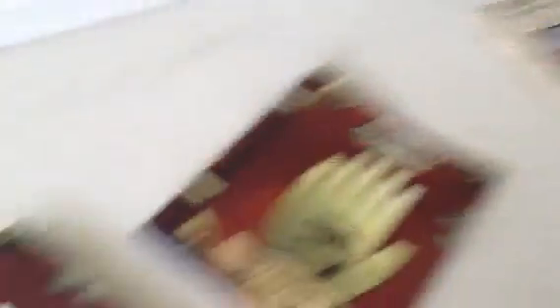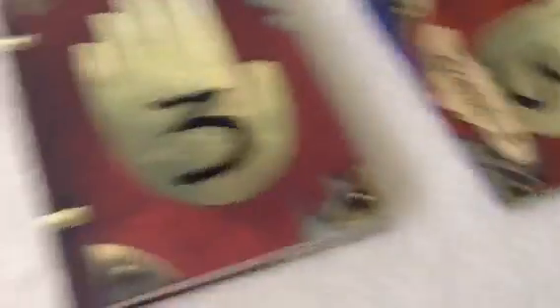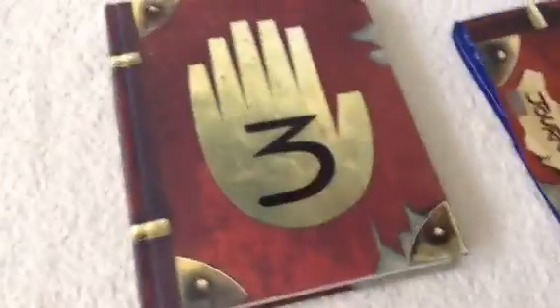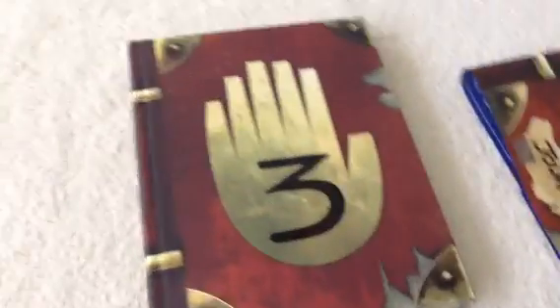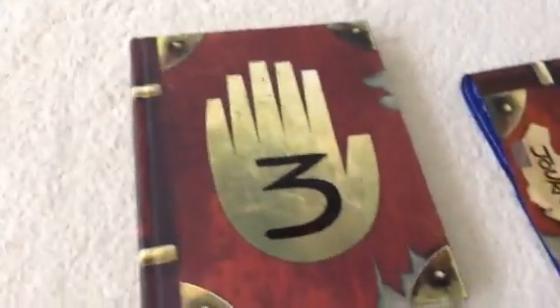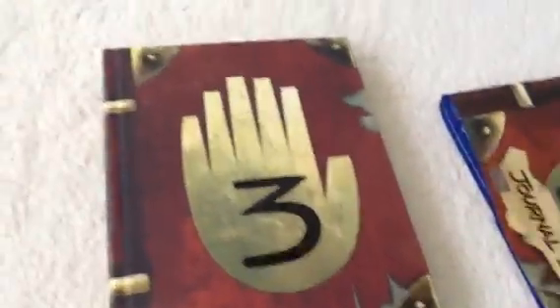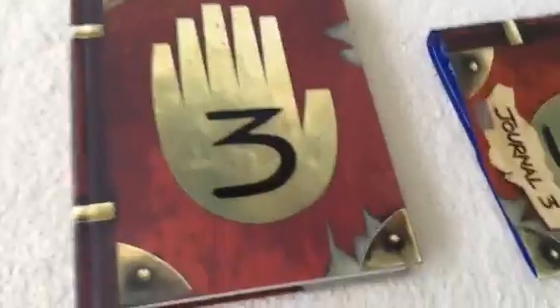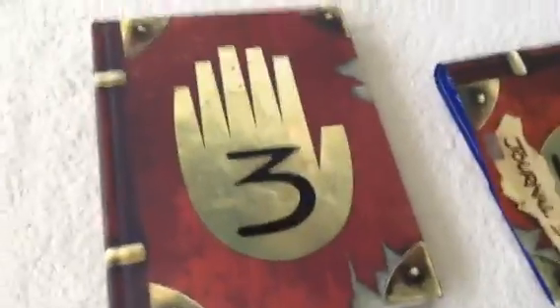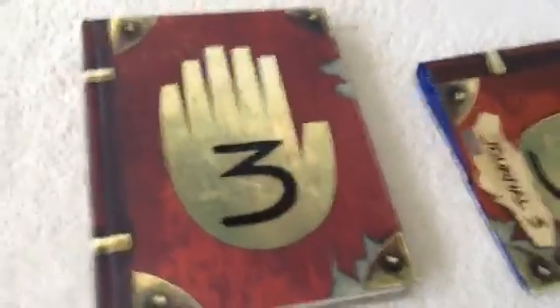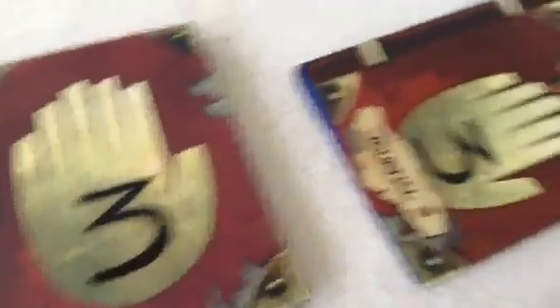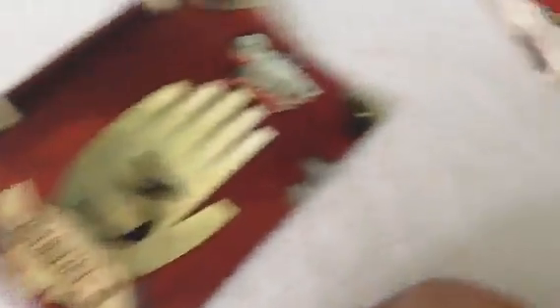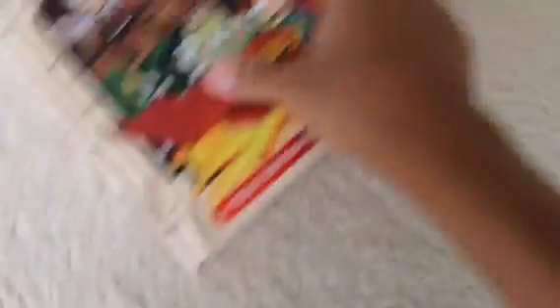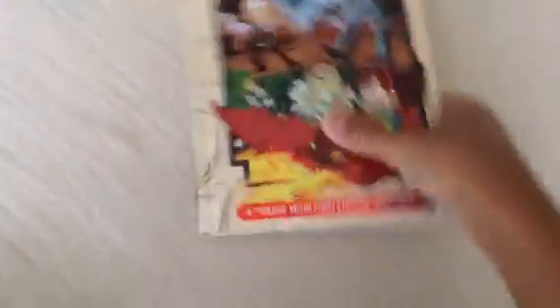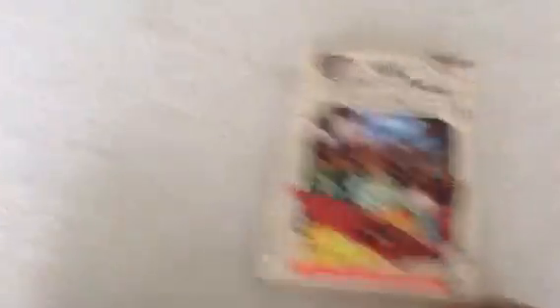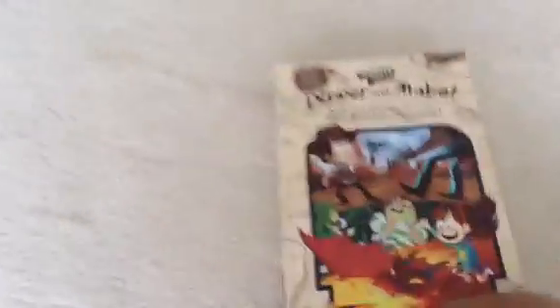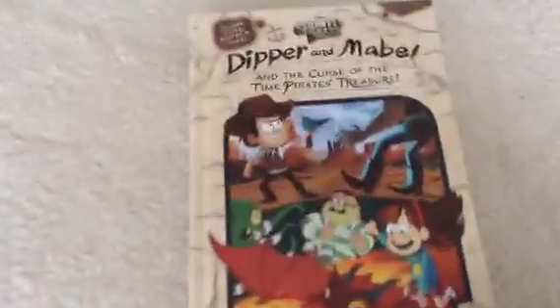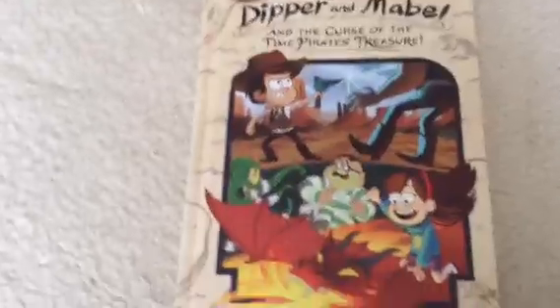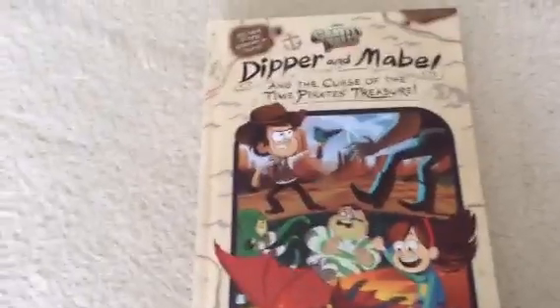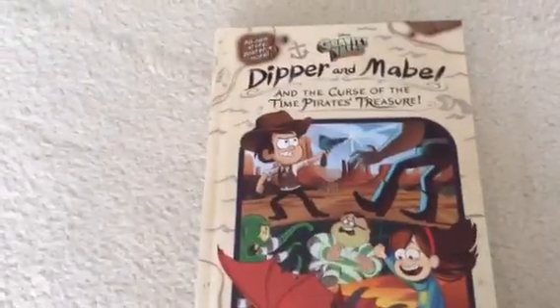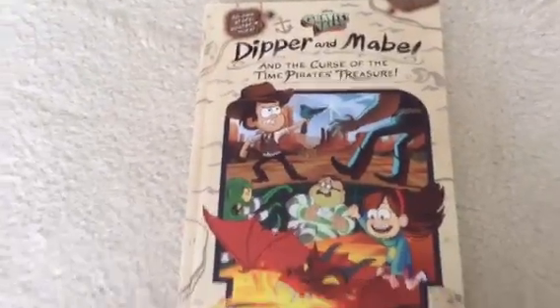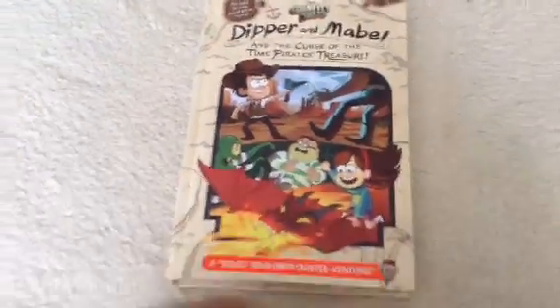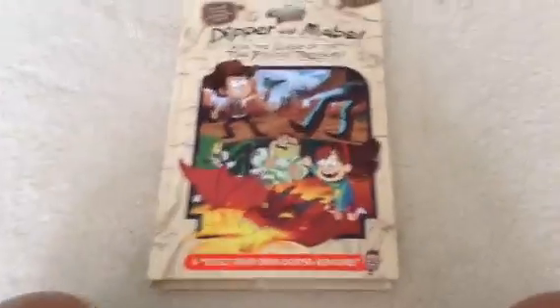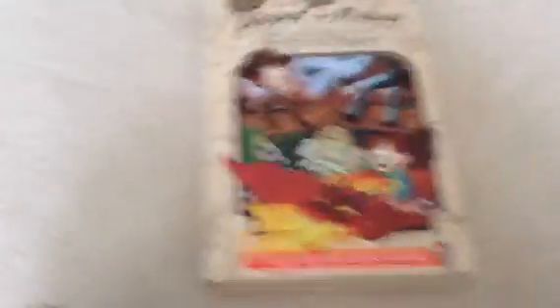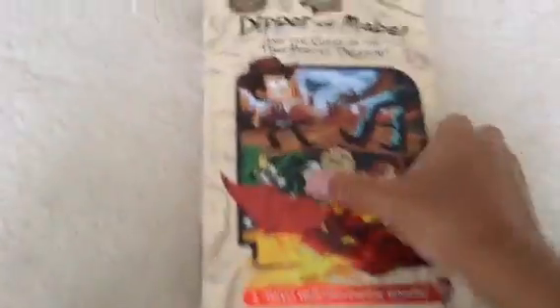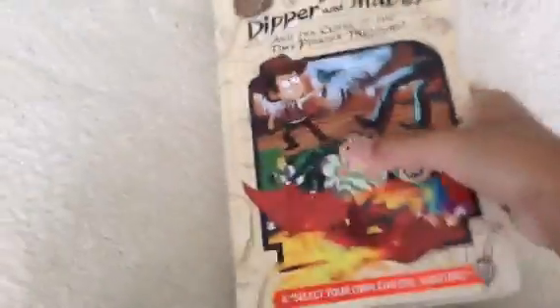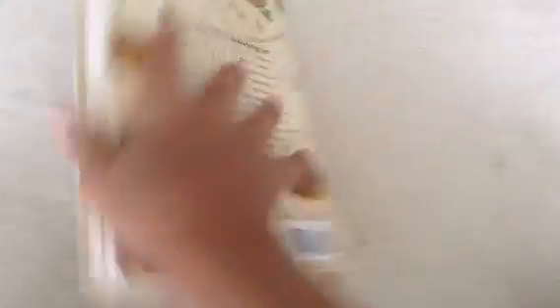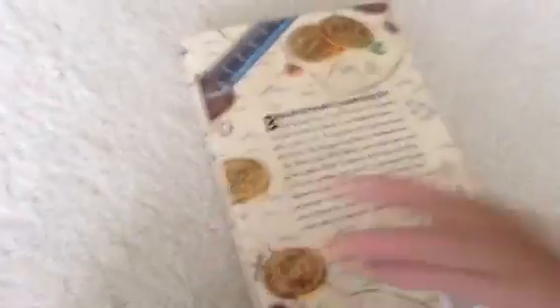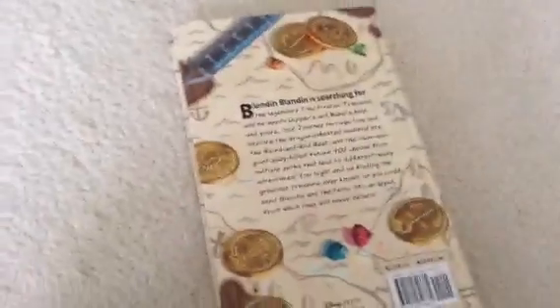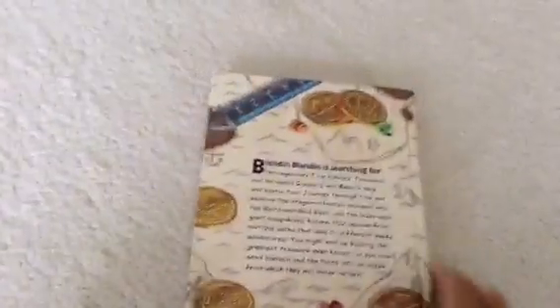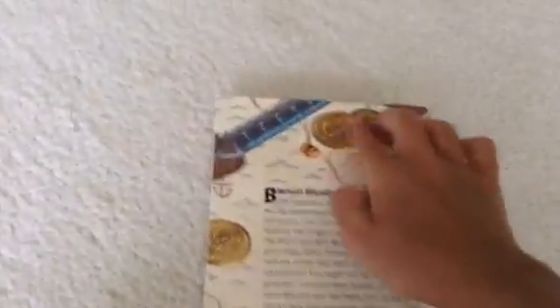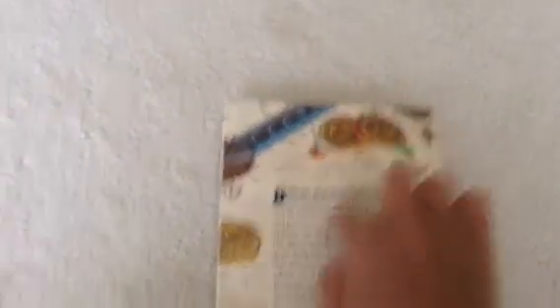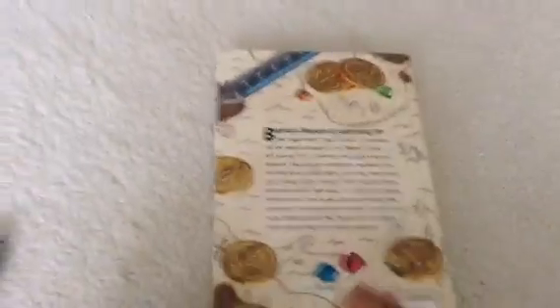It's a pretty big book. I was originally thinking of carrying it to a turkey, but I discovered it was too big. Here's the smaller book that I will actually carry — the Dipper and Mabel and the Curse of the Time Pirate's Treasure. It has a nice little back cover.